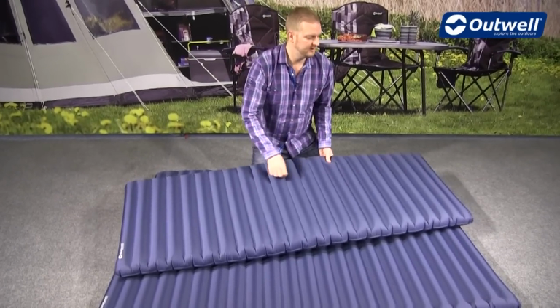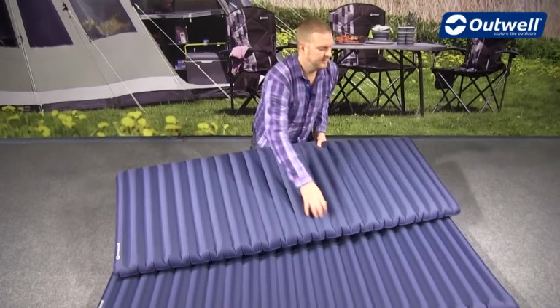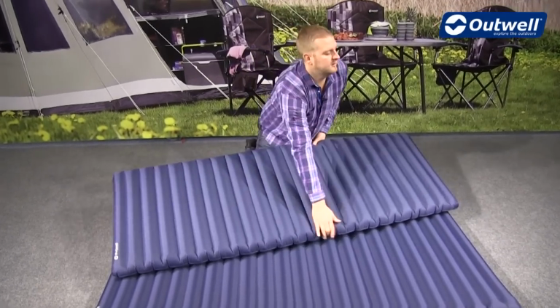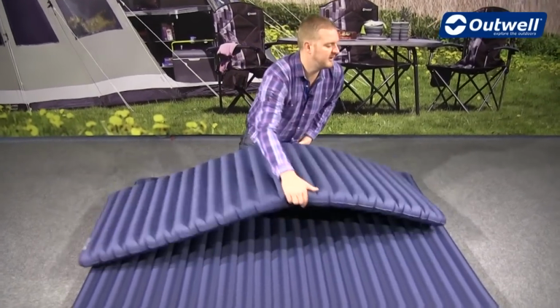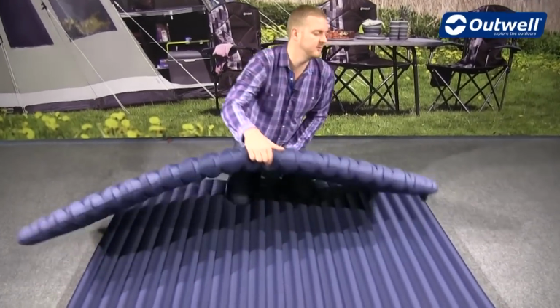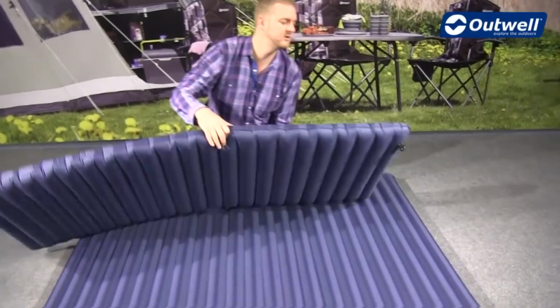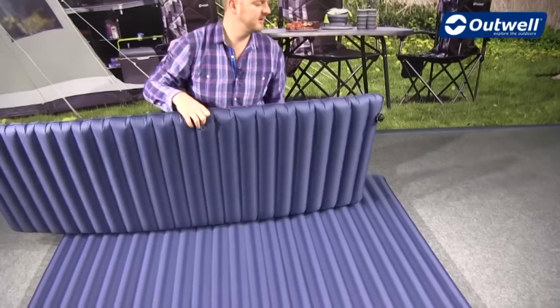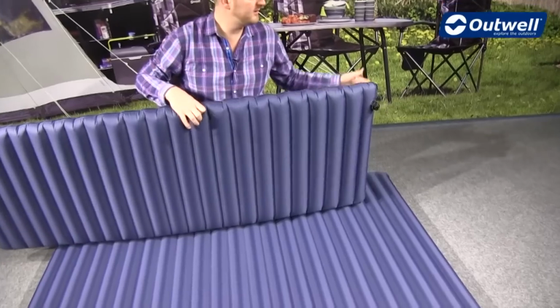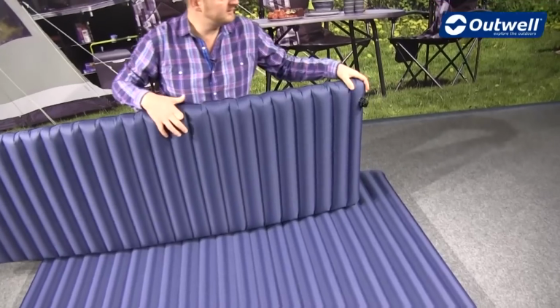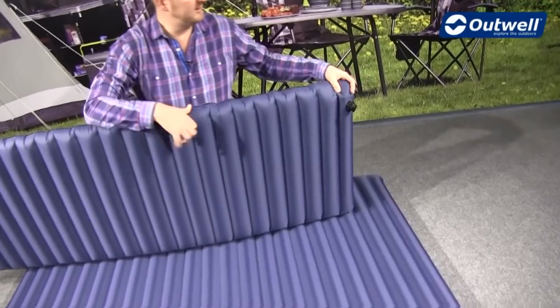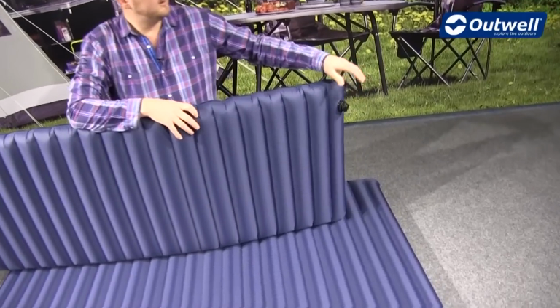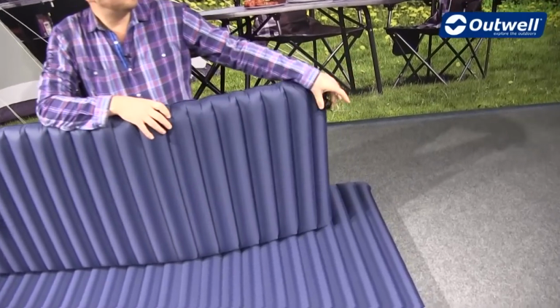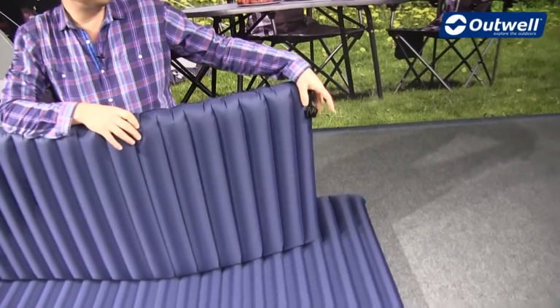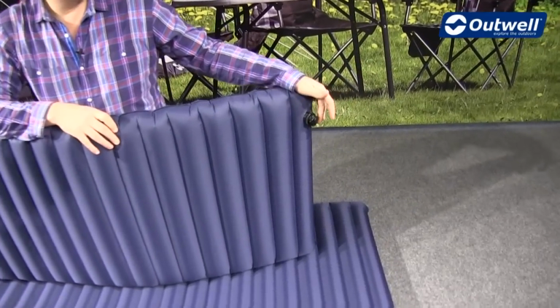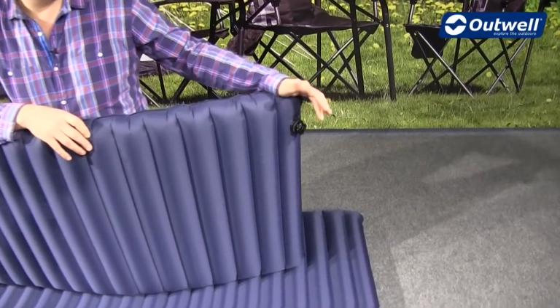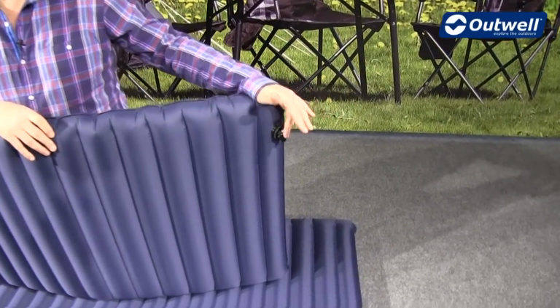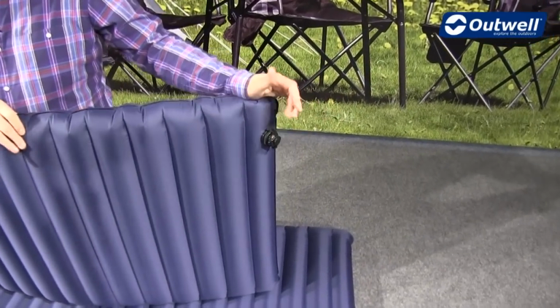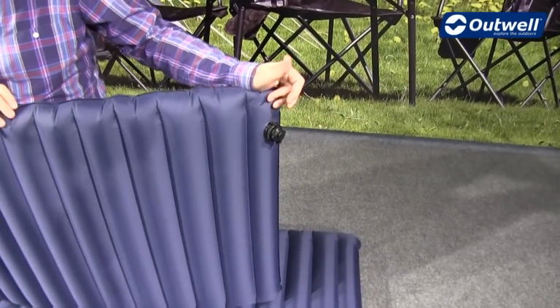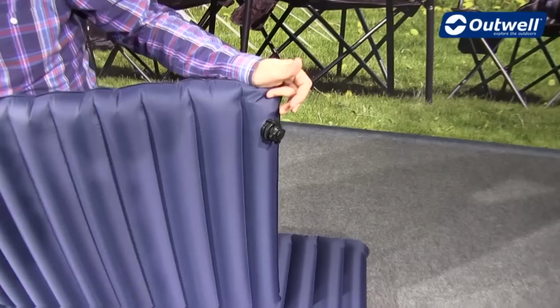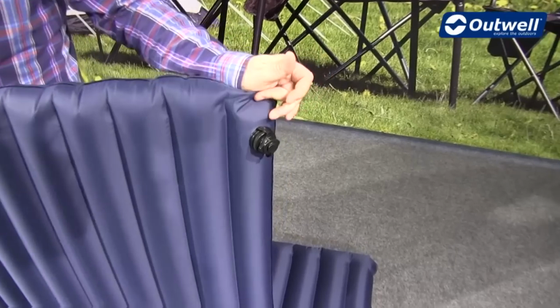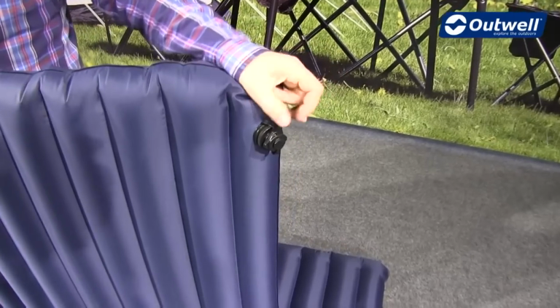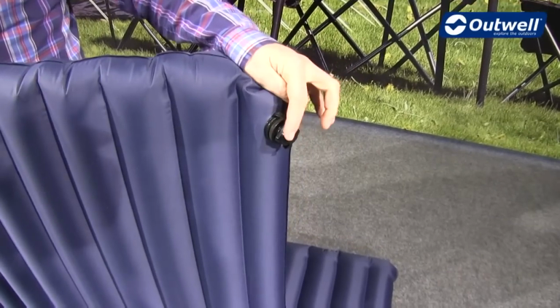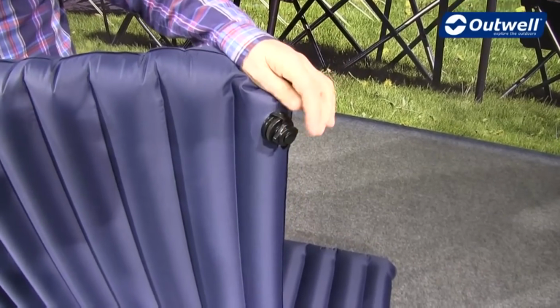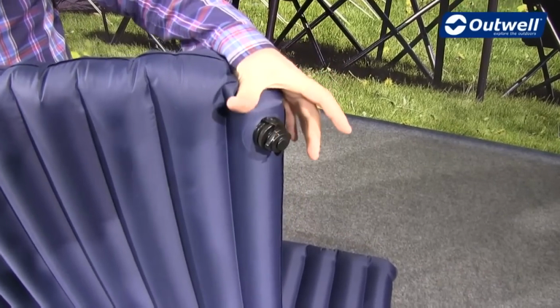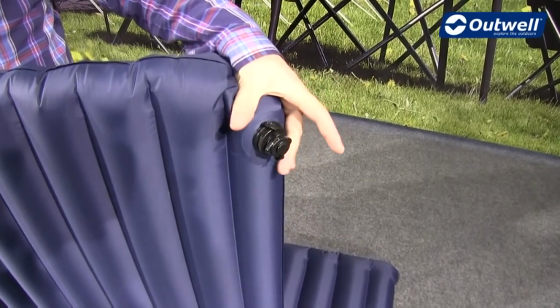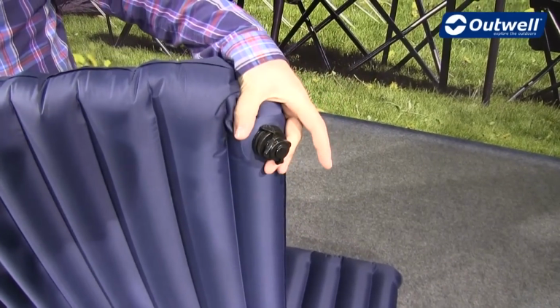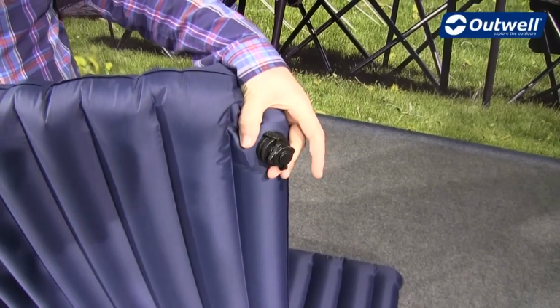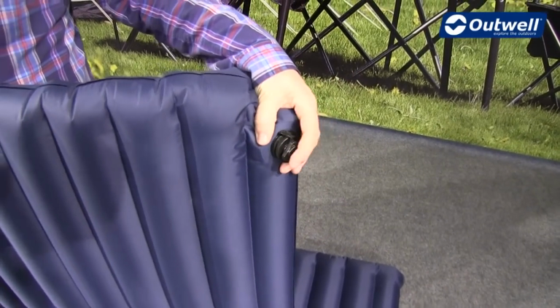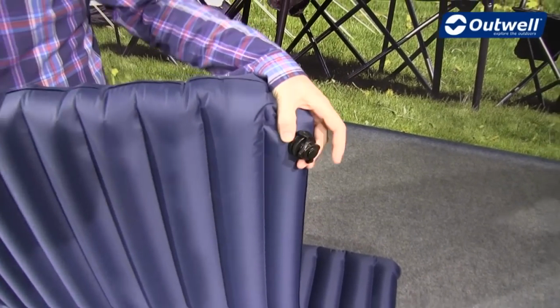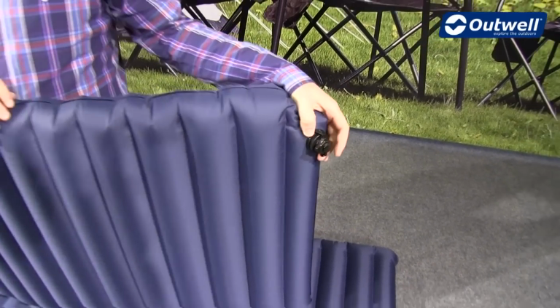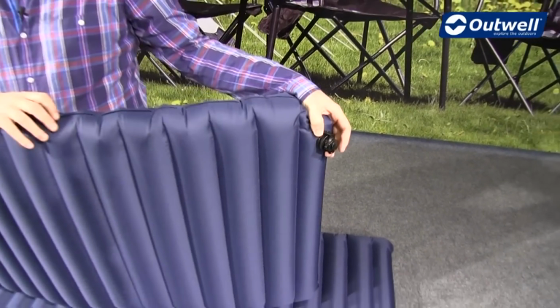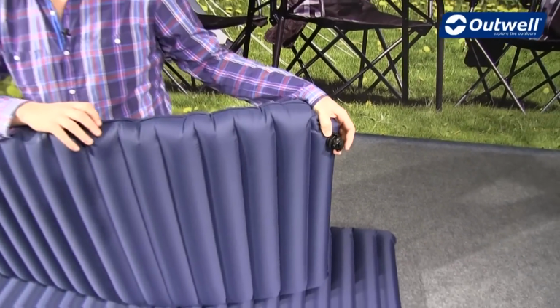The valve that we use on the airbeds is a double seal valve, and it's slightly oversized as you can see here, for quick and easy inflation and deflation.